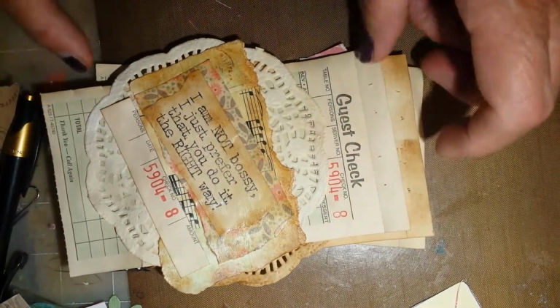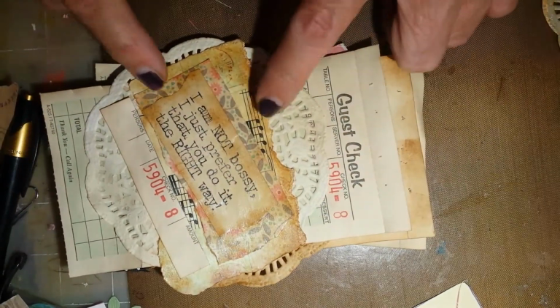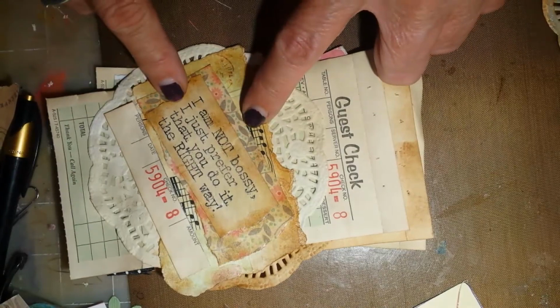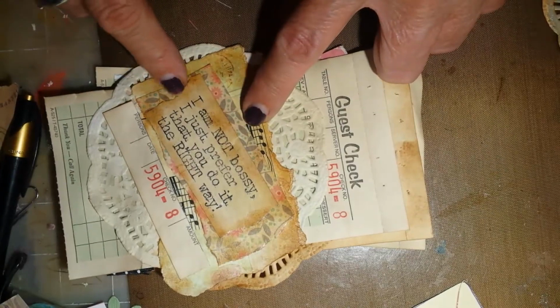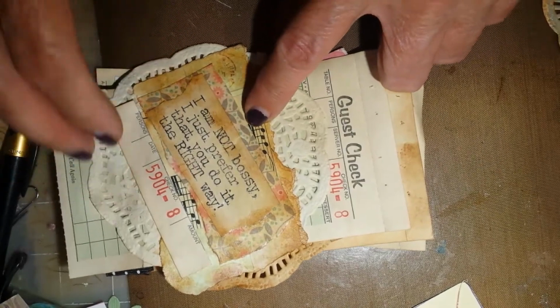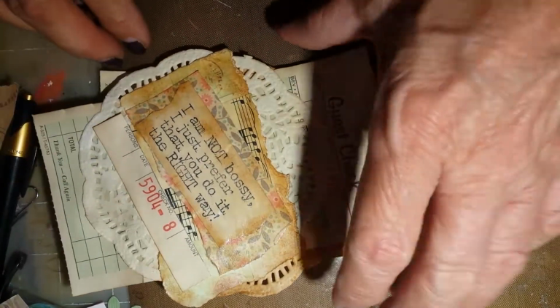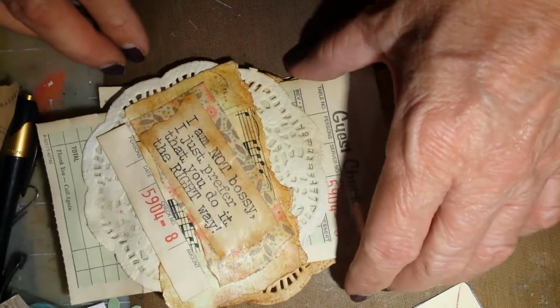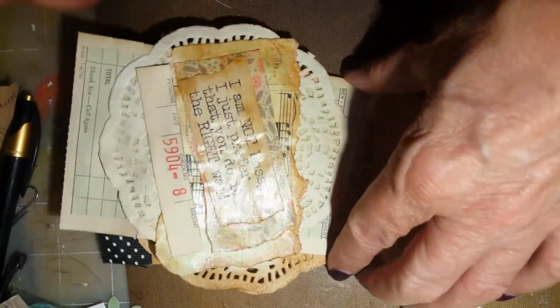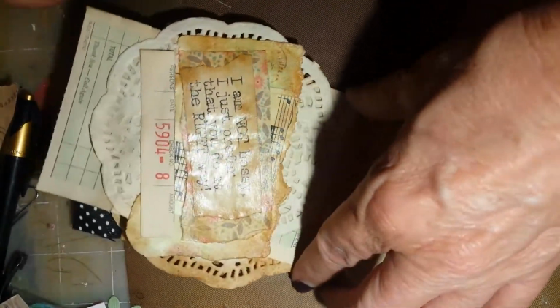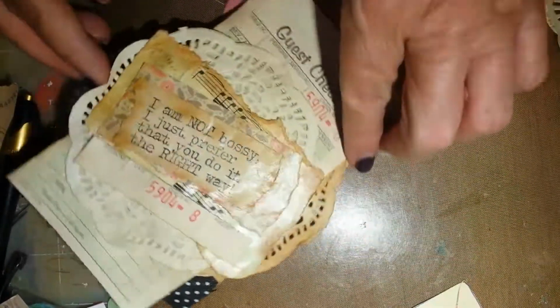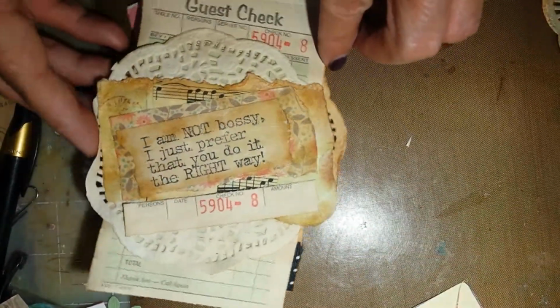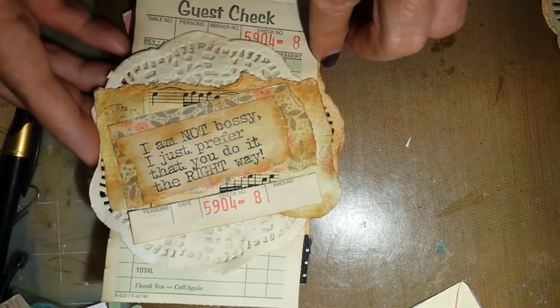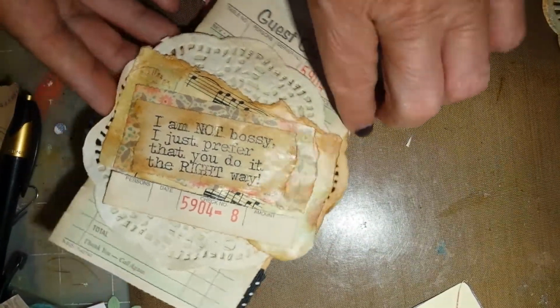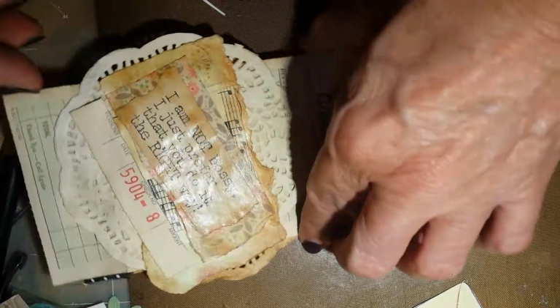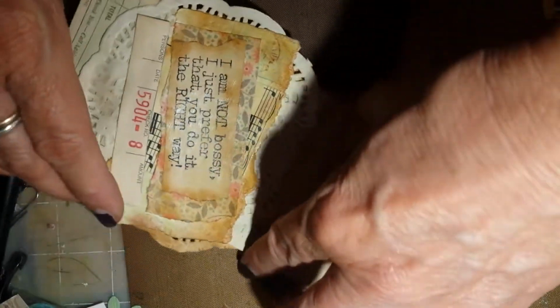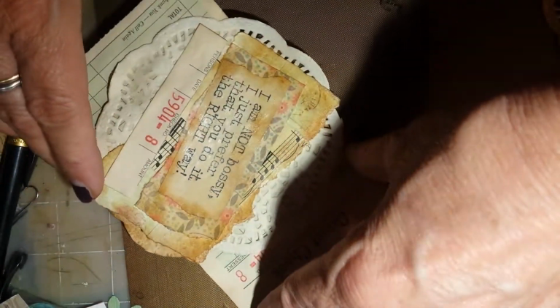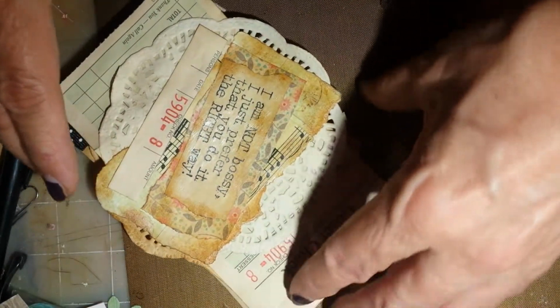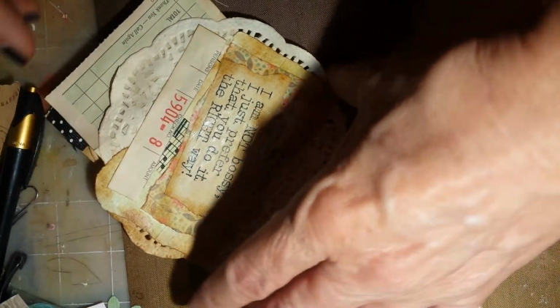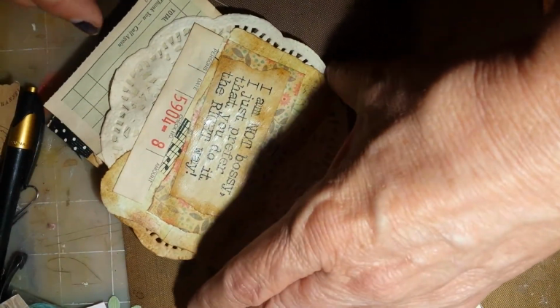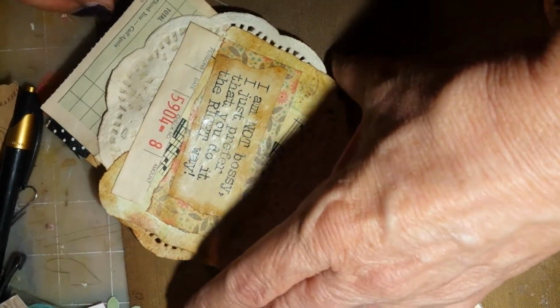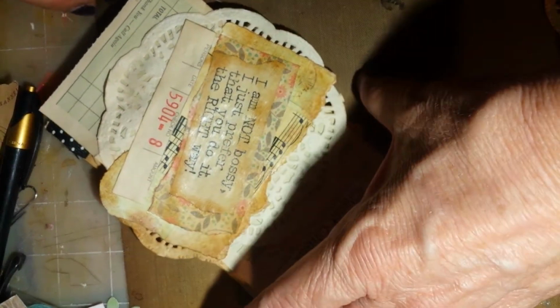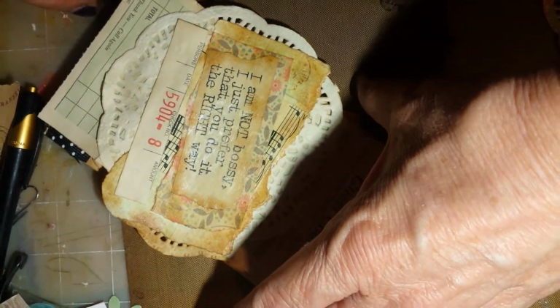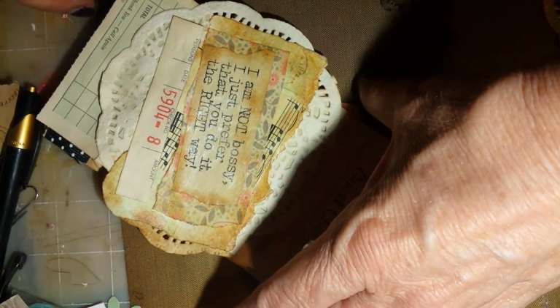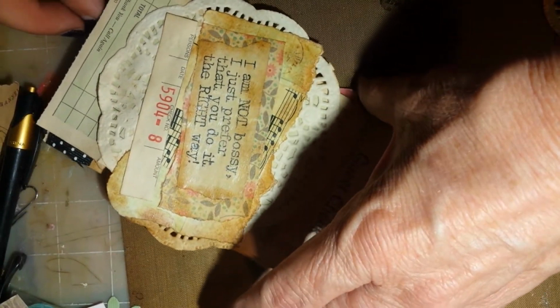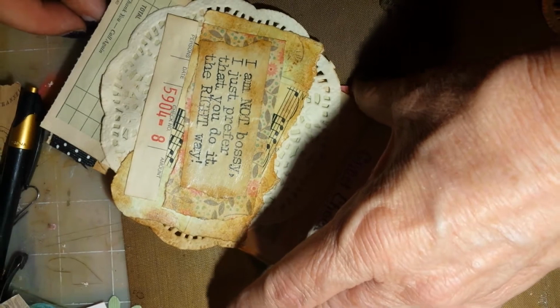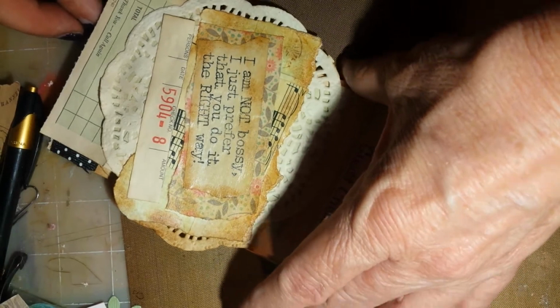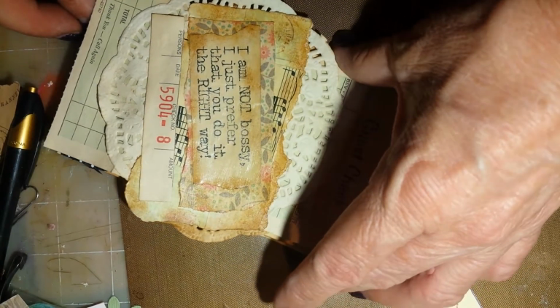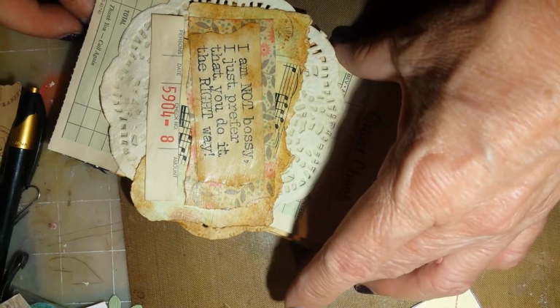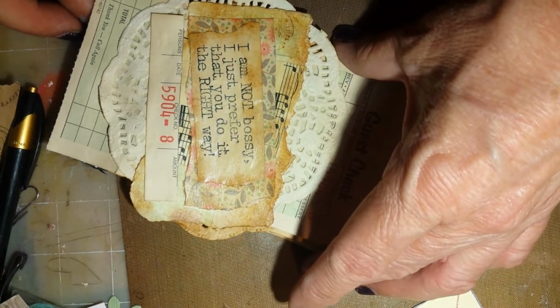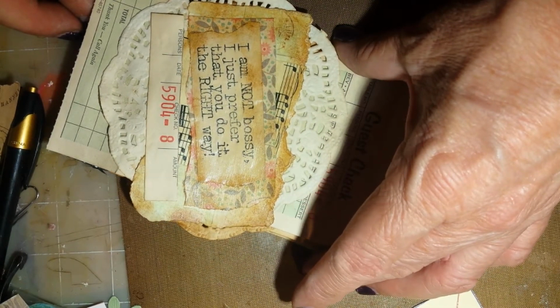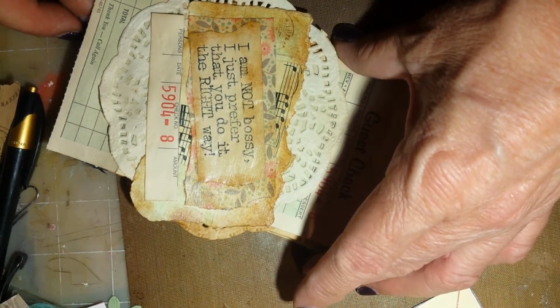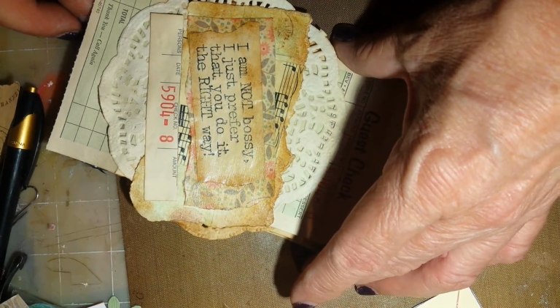I used Wendy's sentiment stamp on this, so you can get her stamps — I love her, she's such a lady — at stampersanonymous.com.